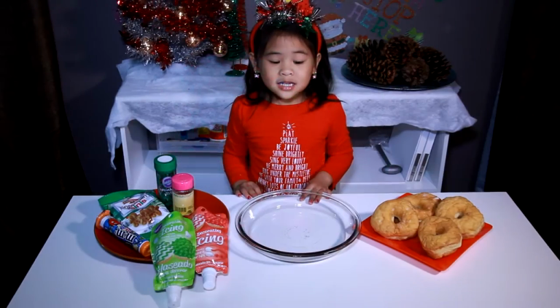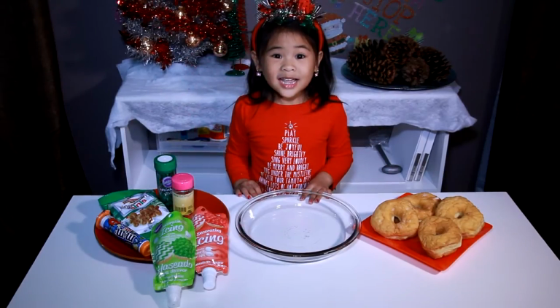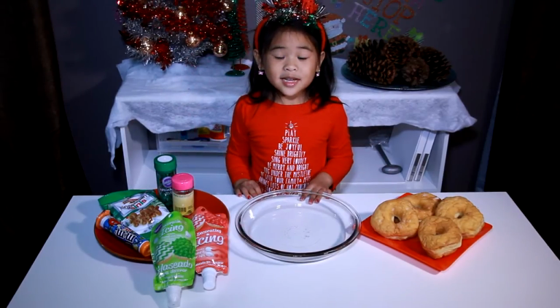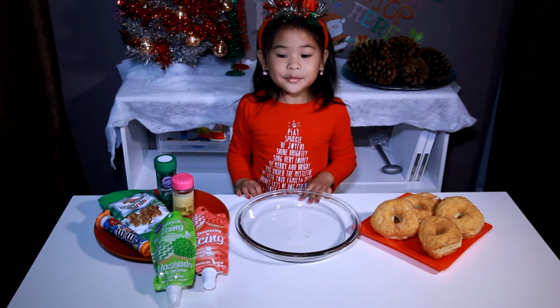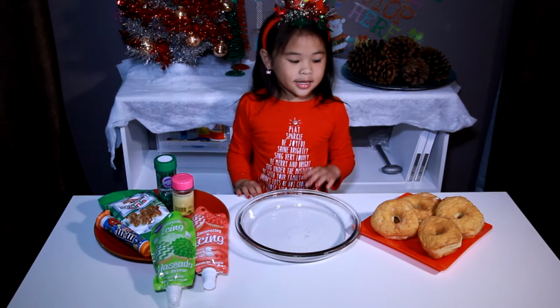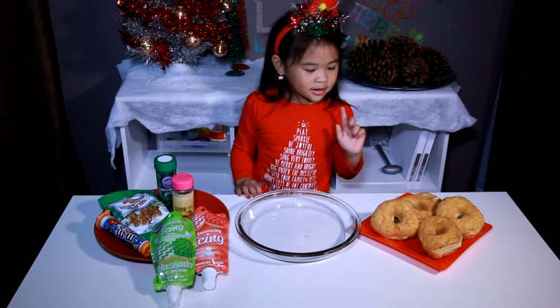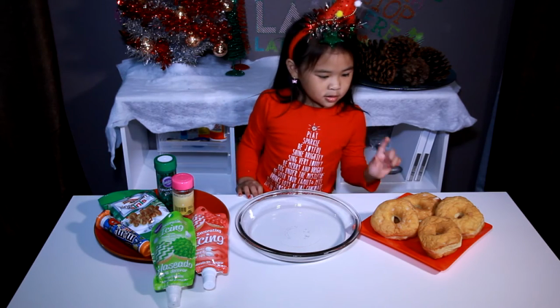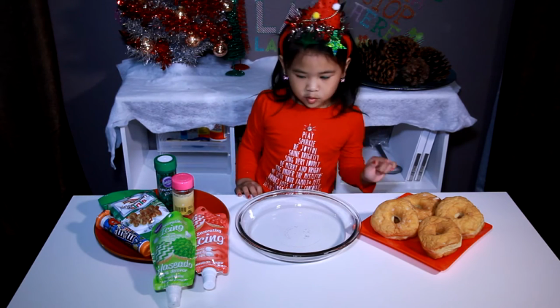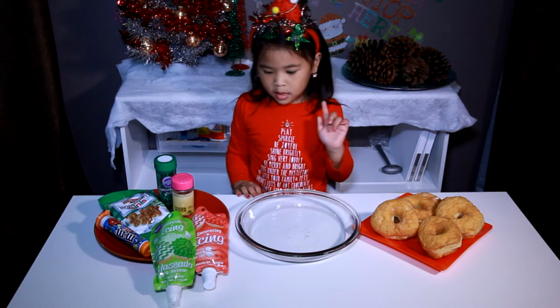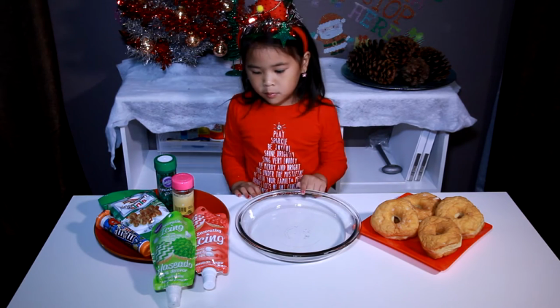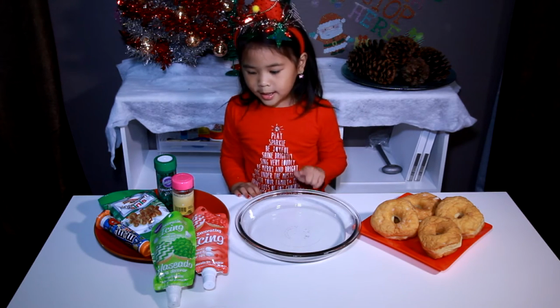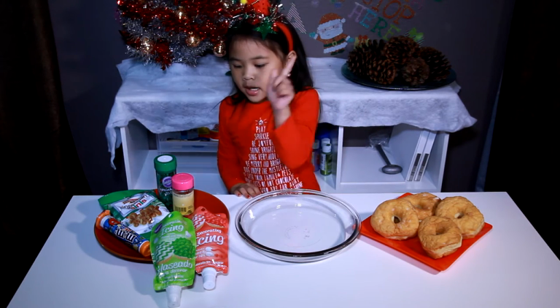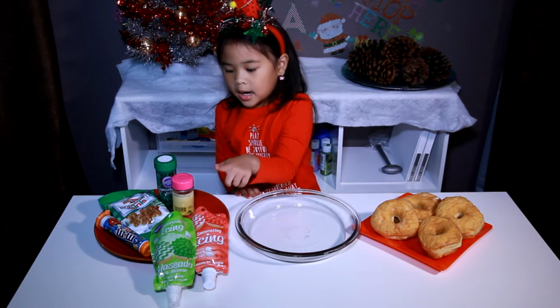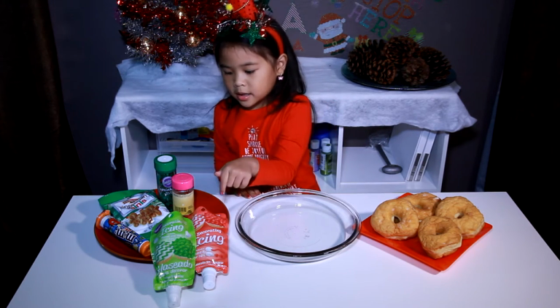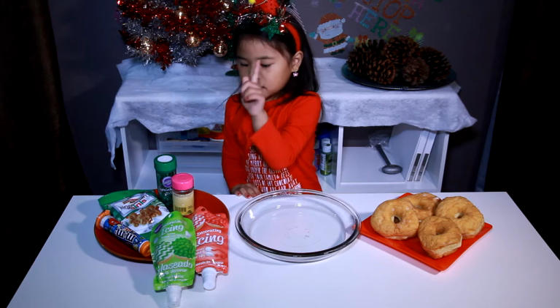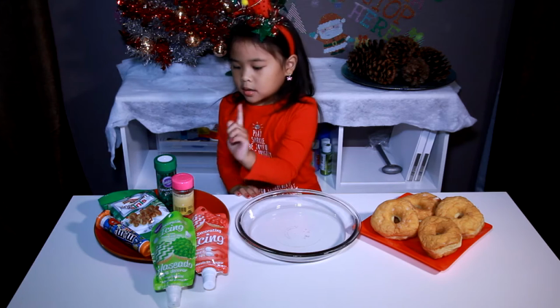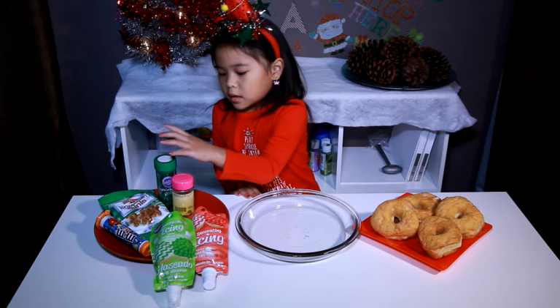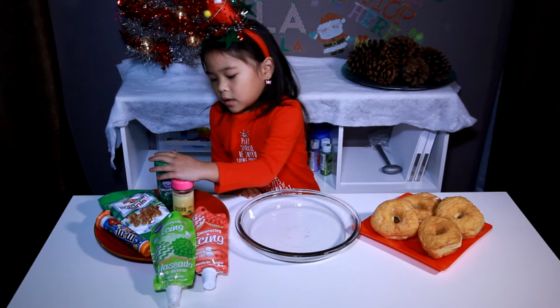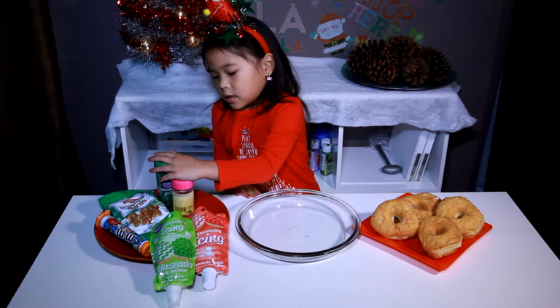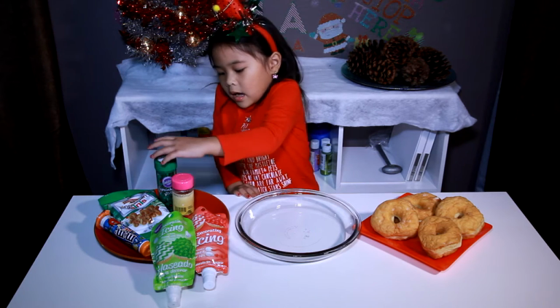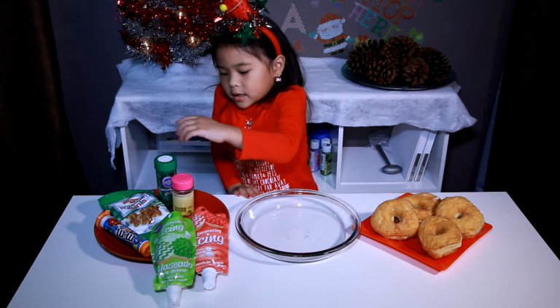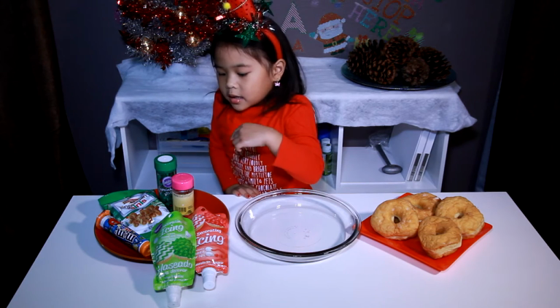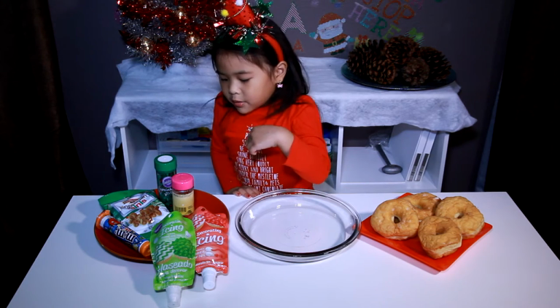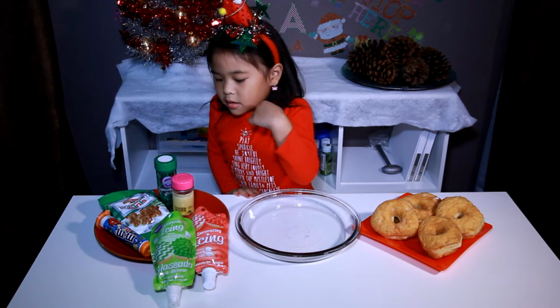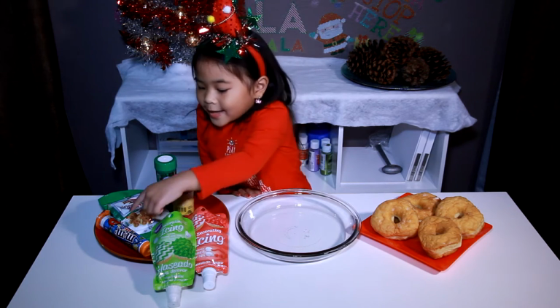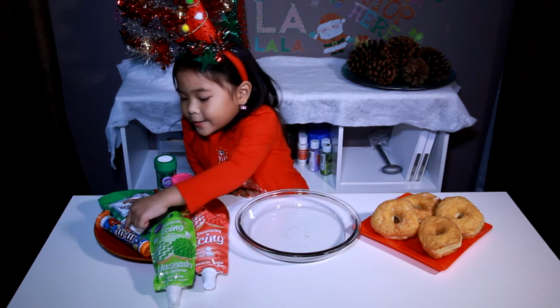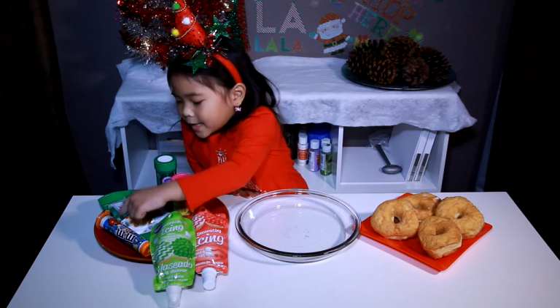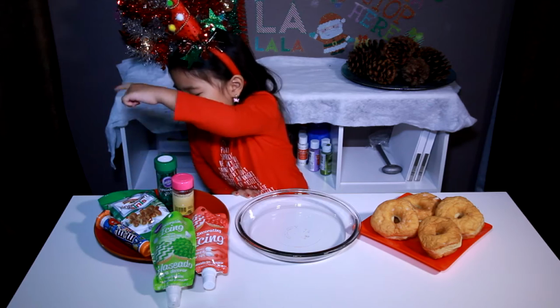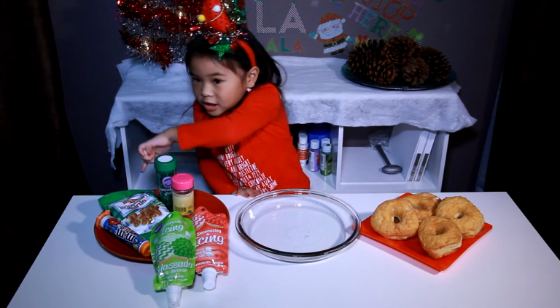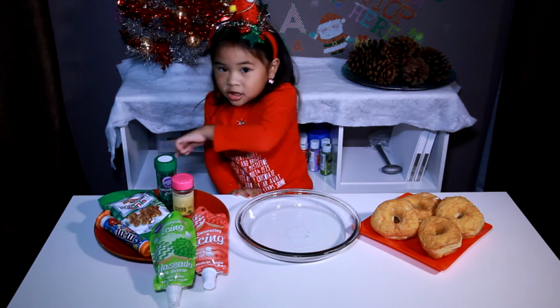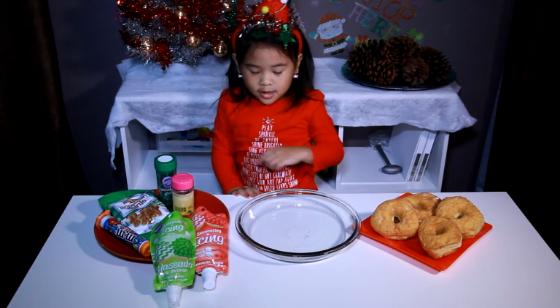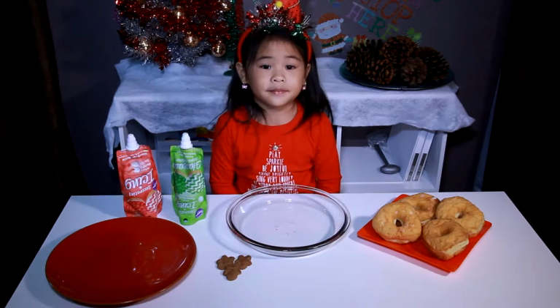Today, we're going to make doughnuts. You'll need a plate, icing, holiday sprinkles, and gingerbread.